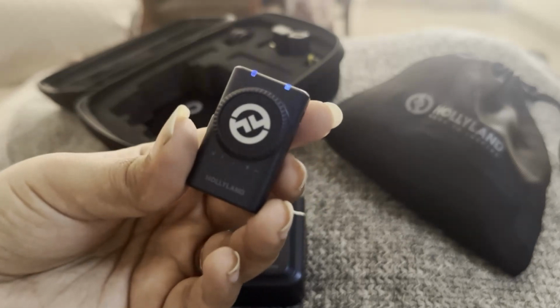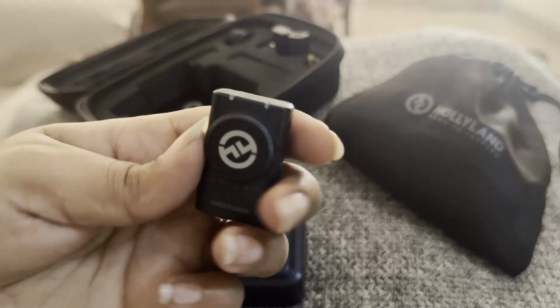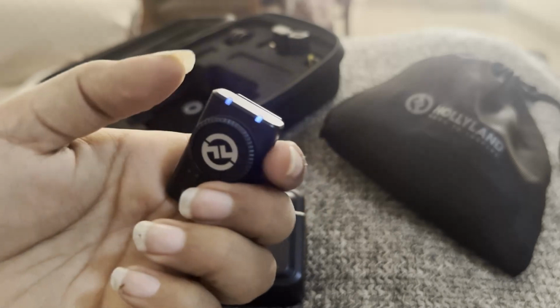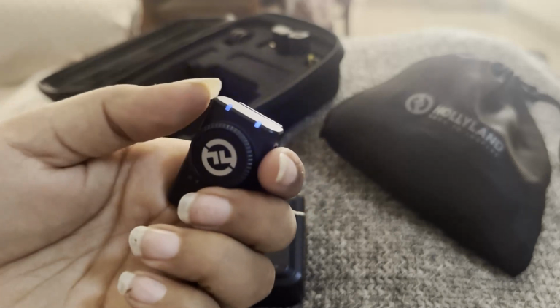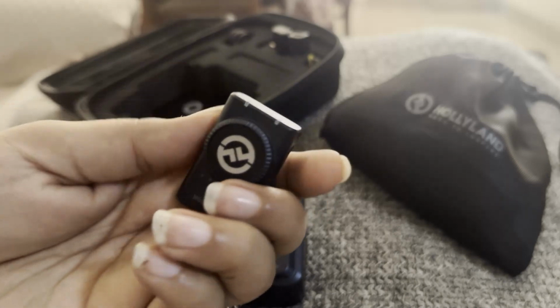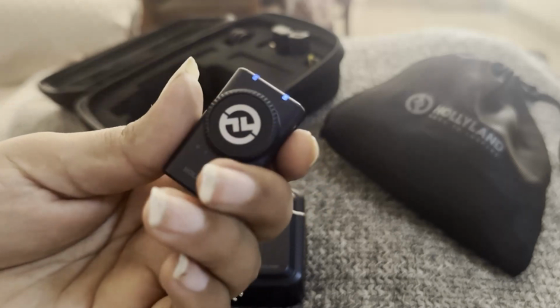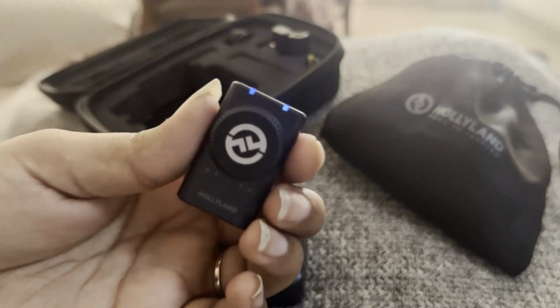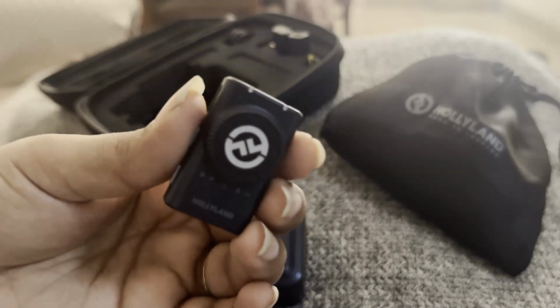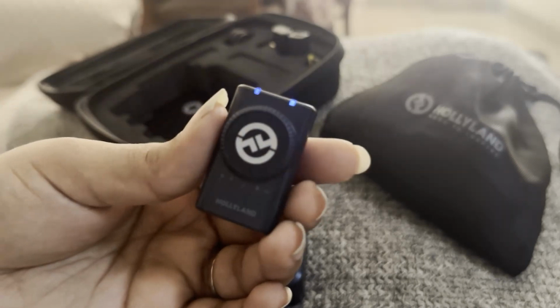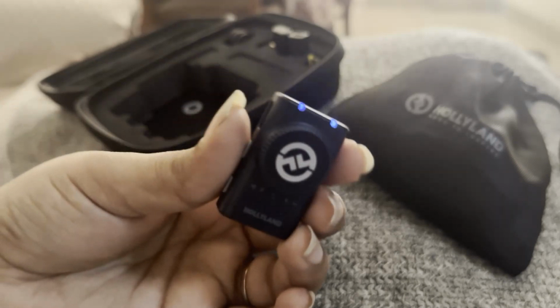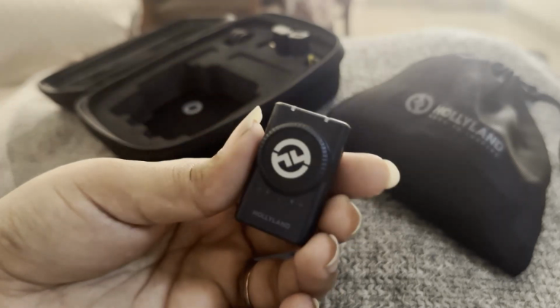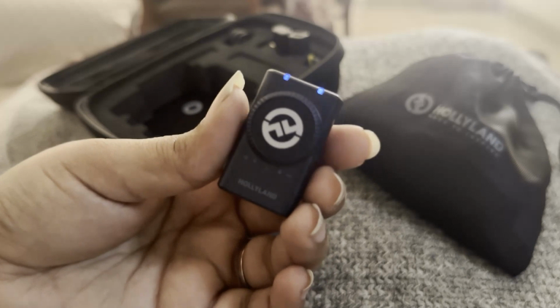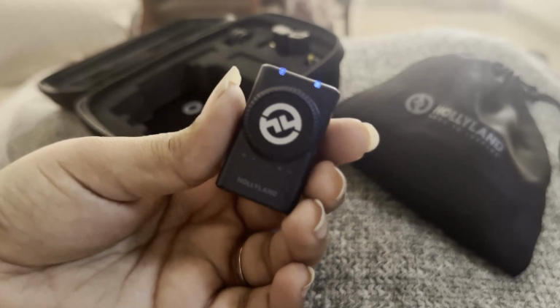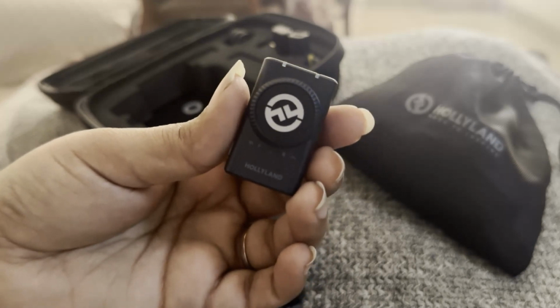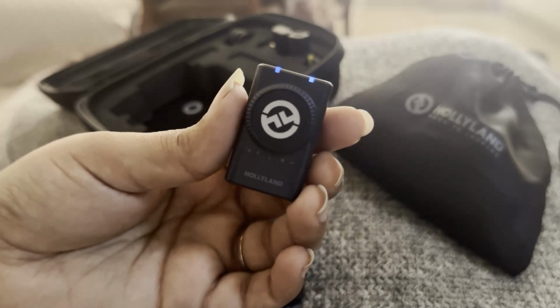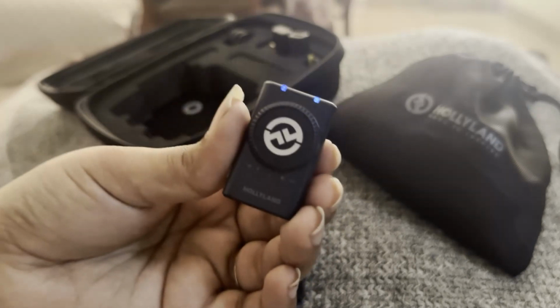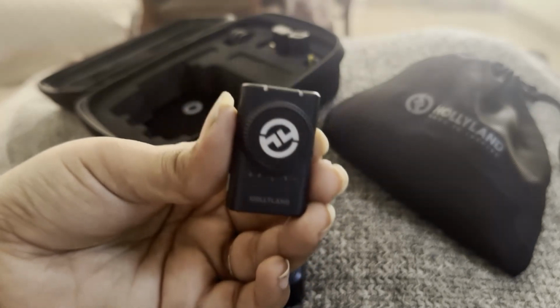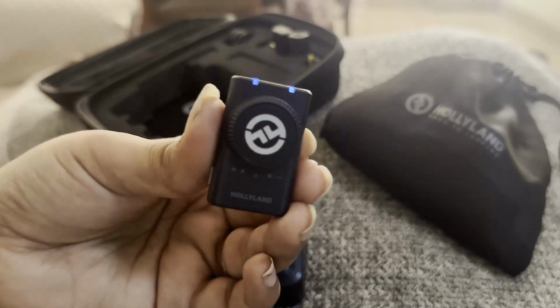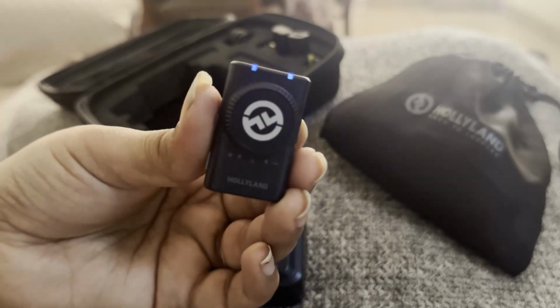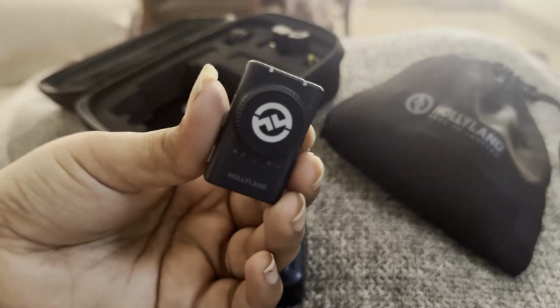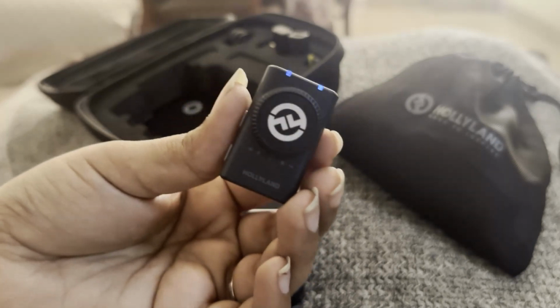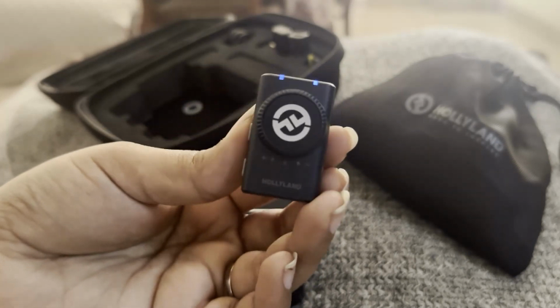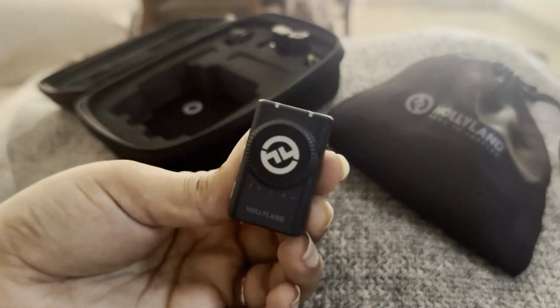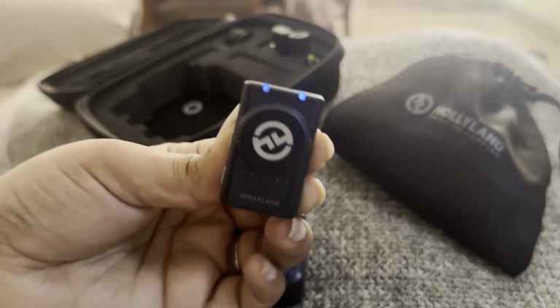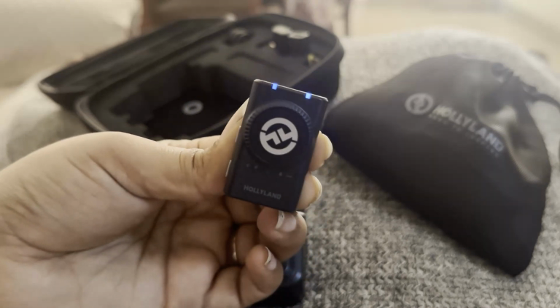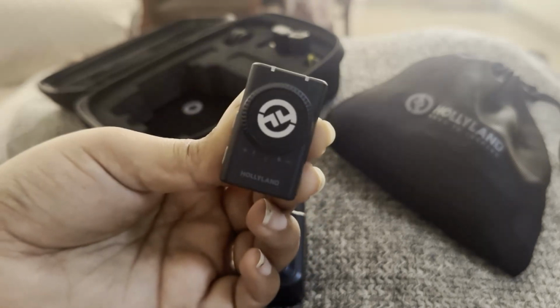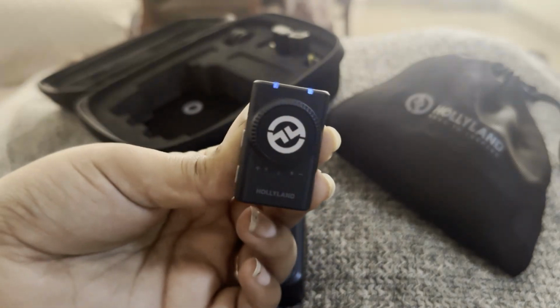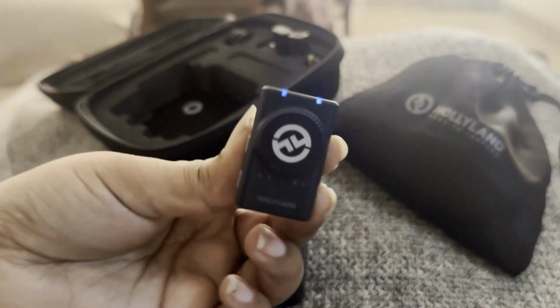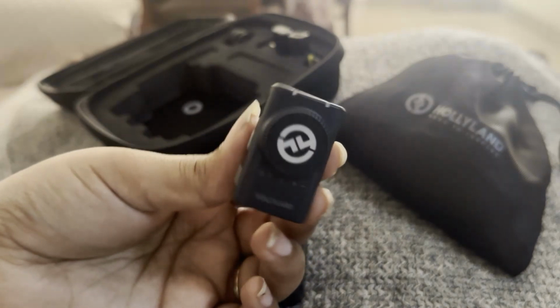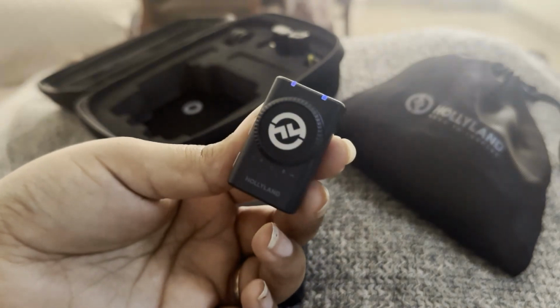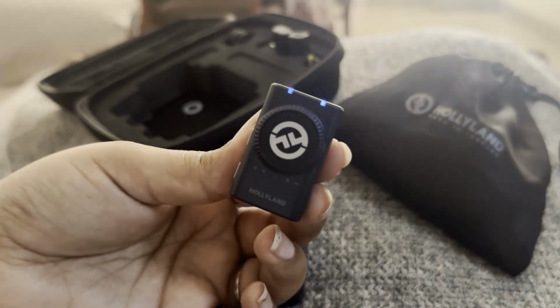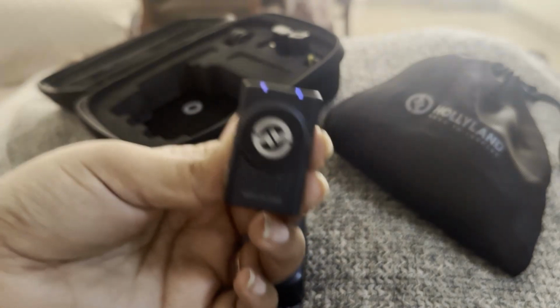If you see blinking blue lights on it, it means it is looking for a connection — looking for some device with which it can get connected. So it means right now it is in pairing mode.